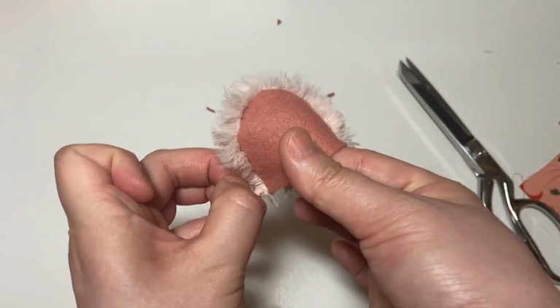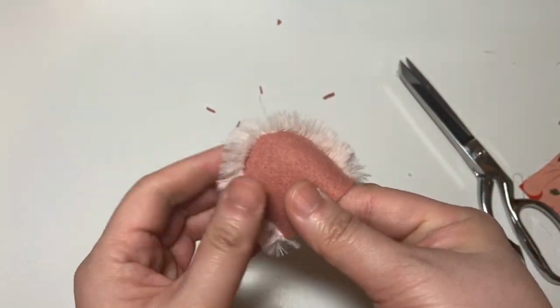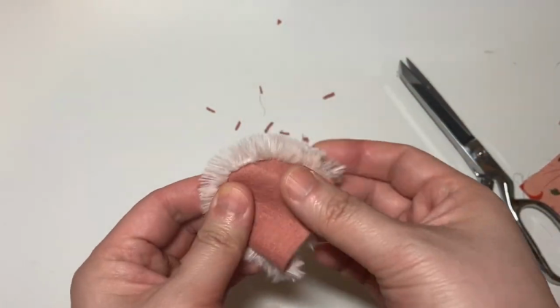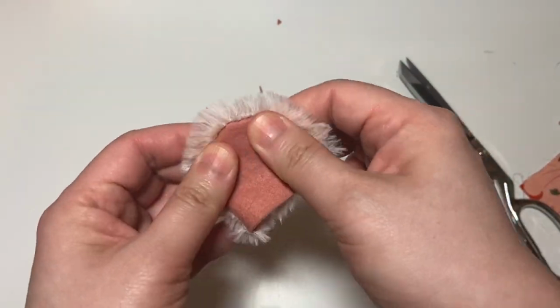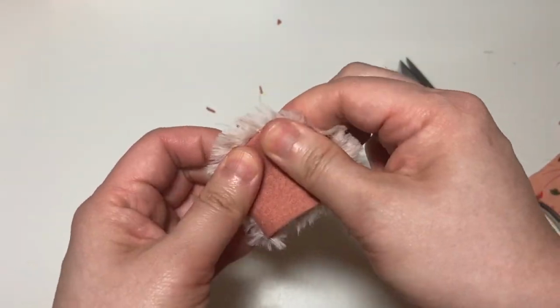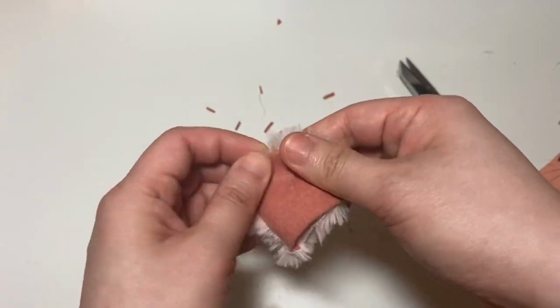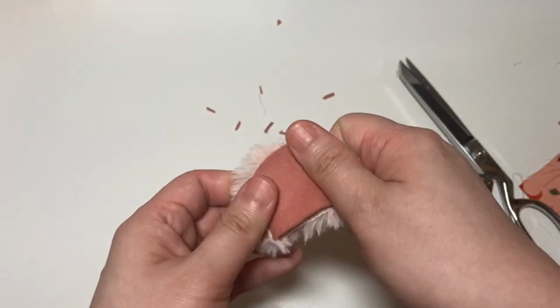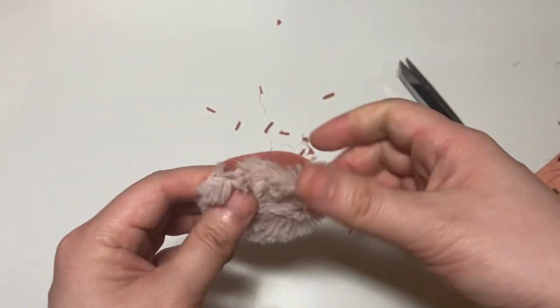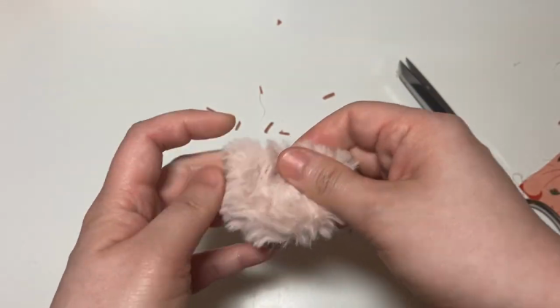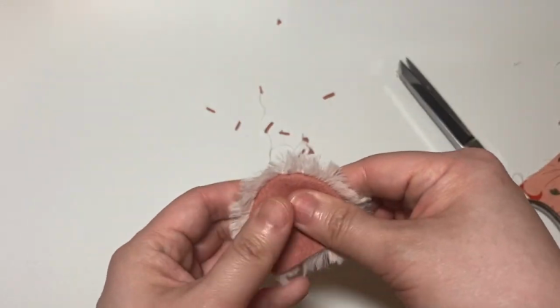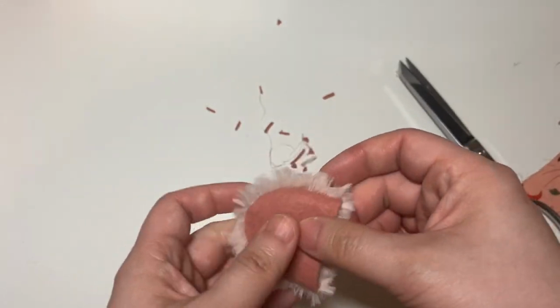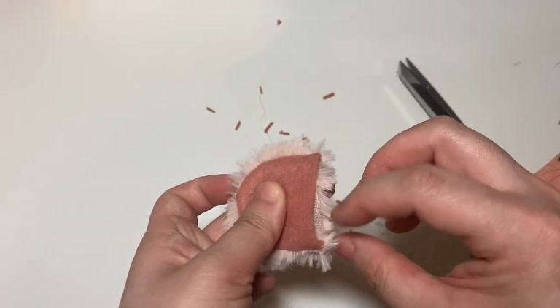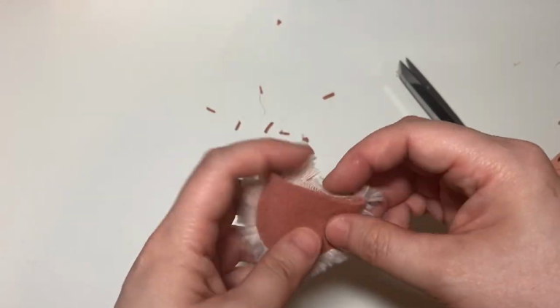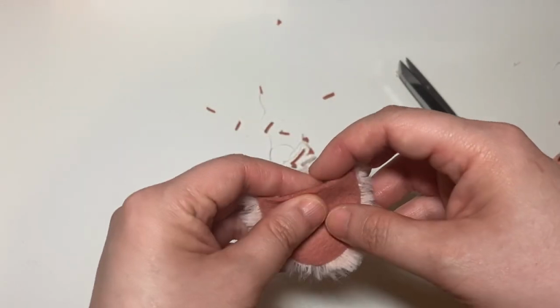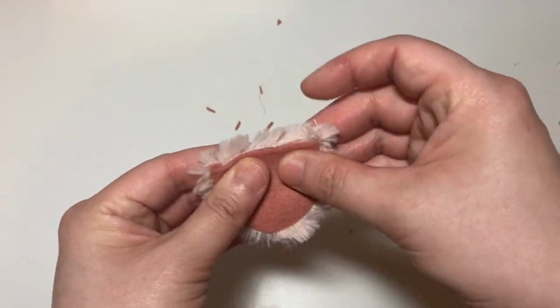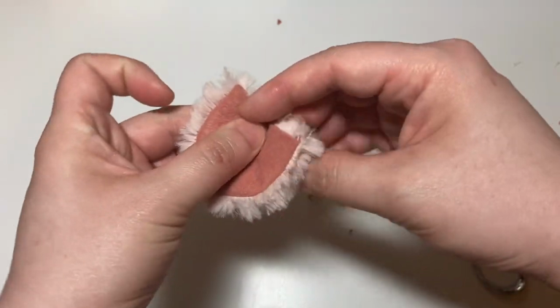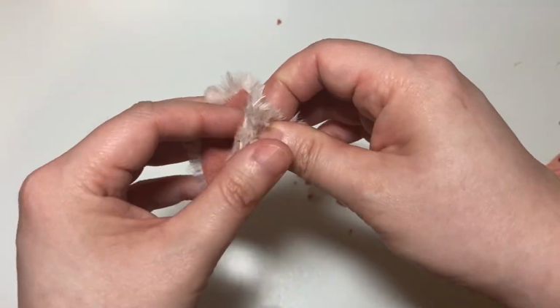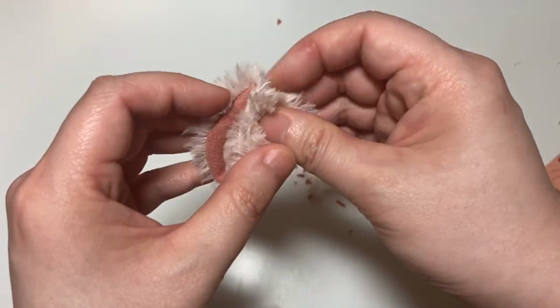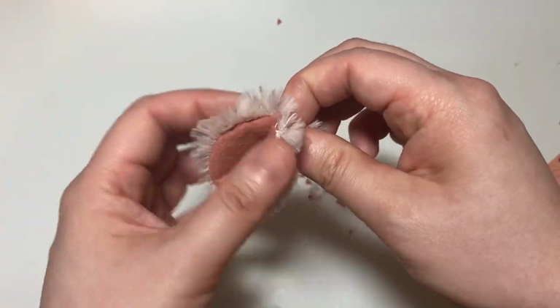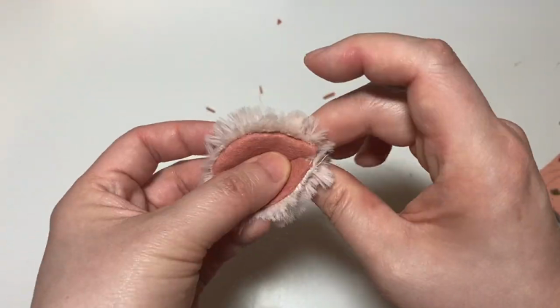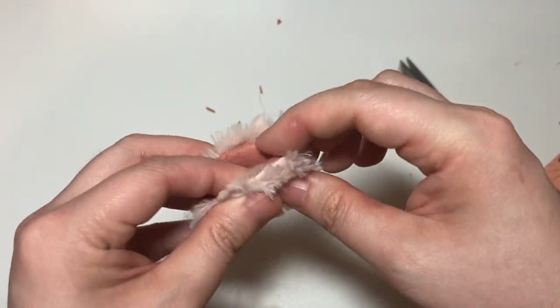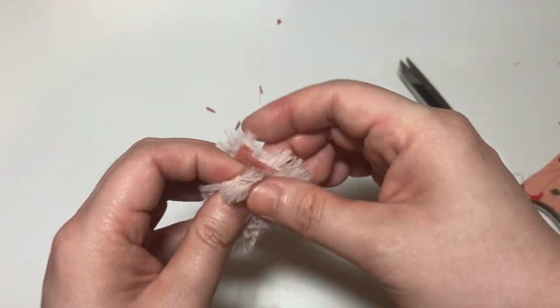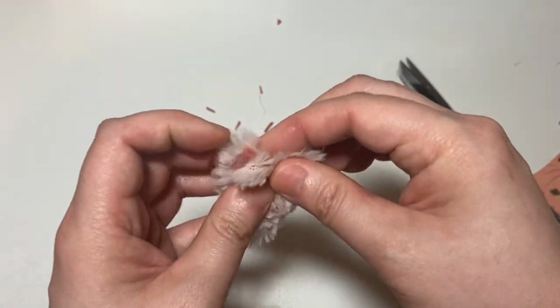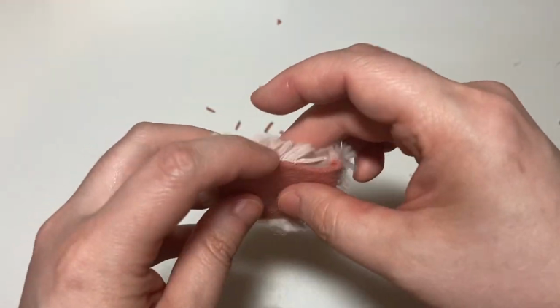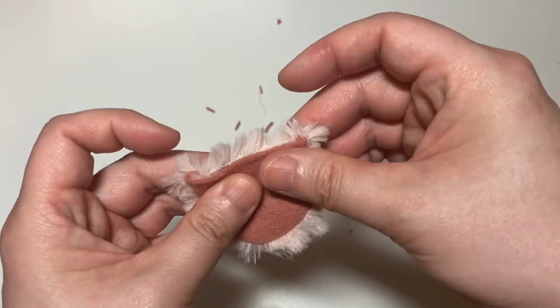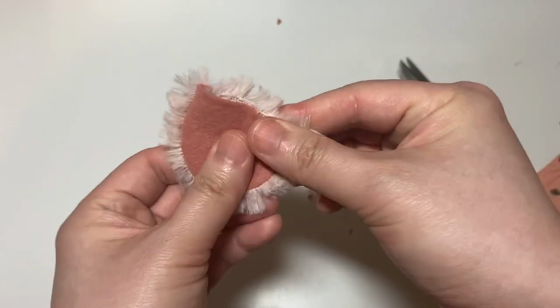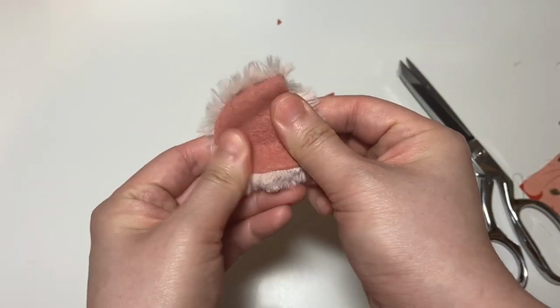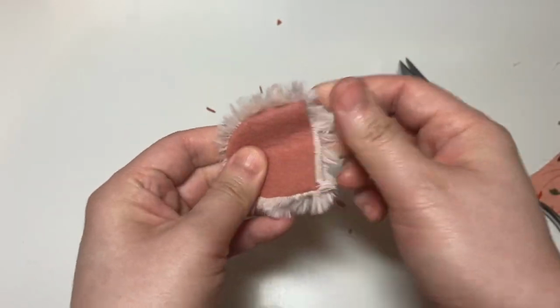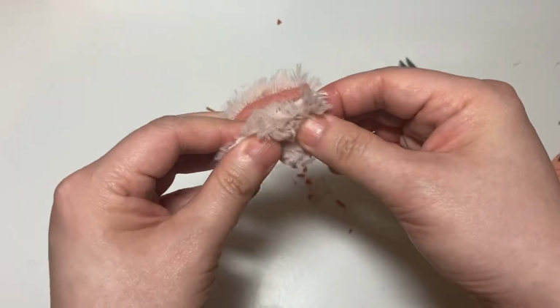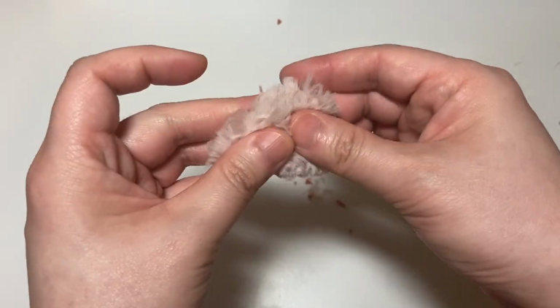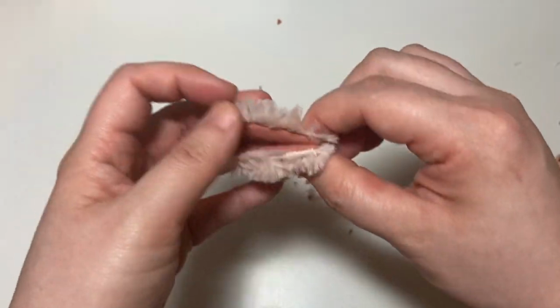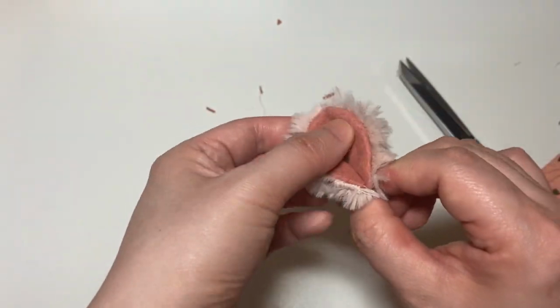Here I am finger pressing the ear. You can also use a cool or hot iron depending on what fabrics you're using. You can see how three-dimensional the ear looks once you end up sewing it at the bottom.